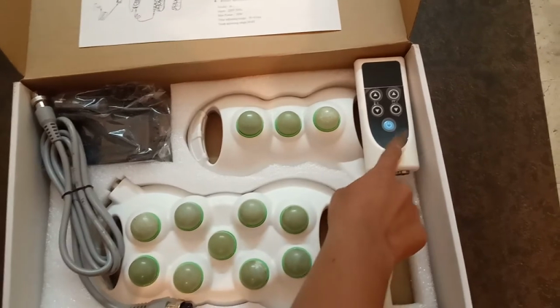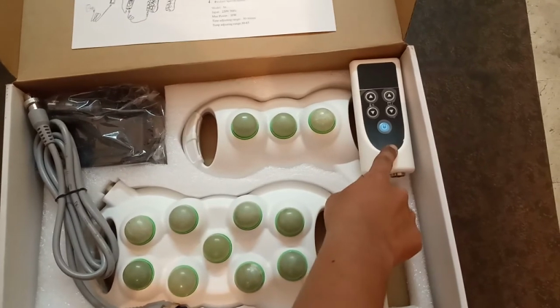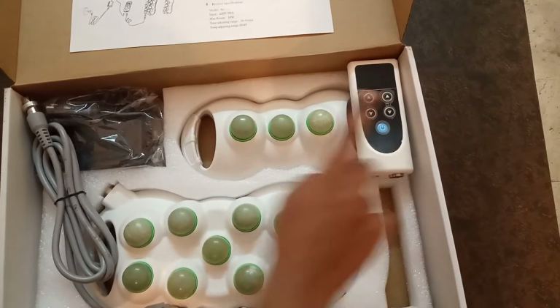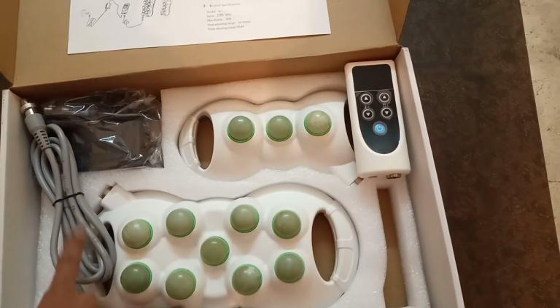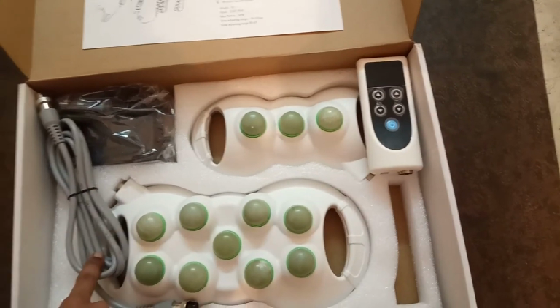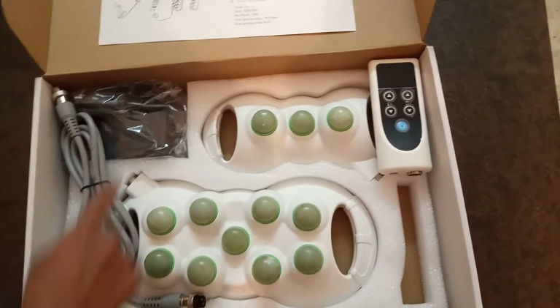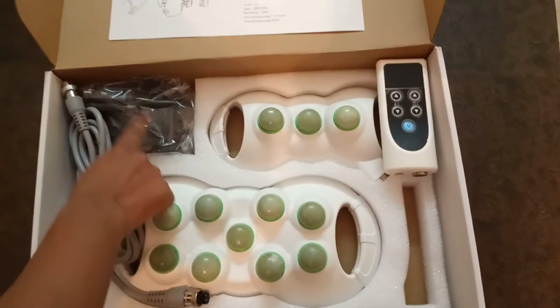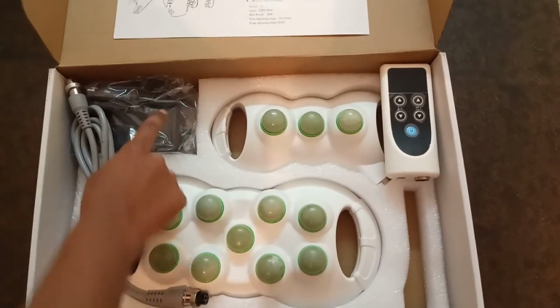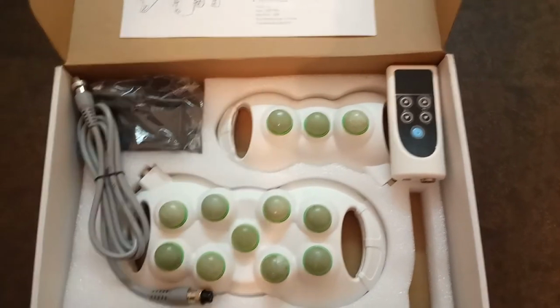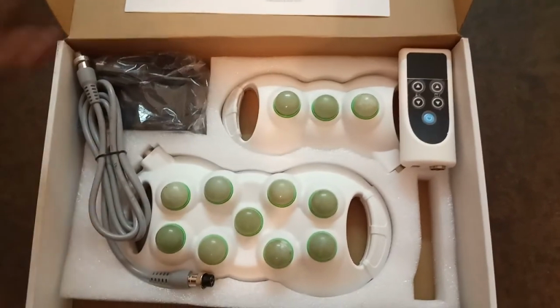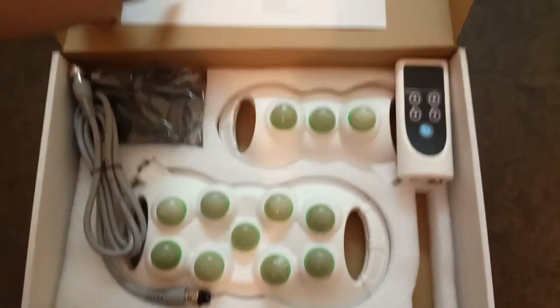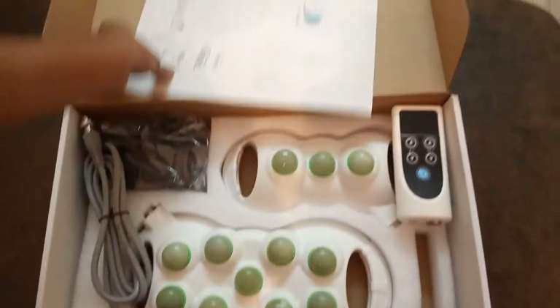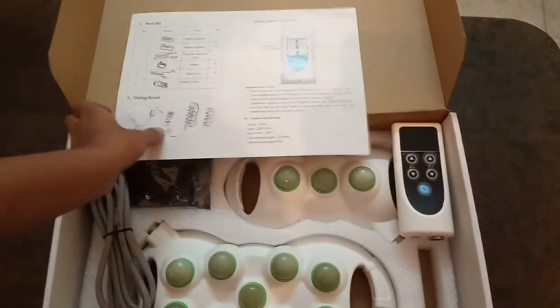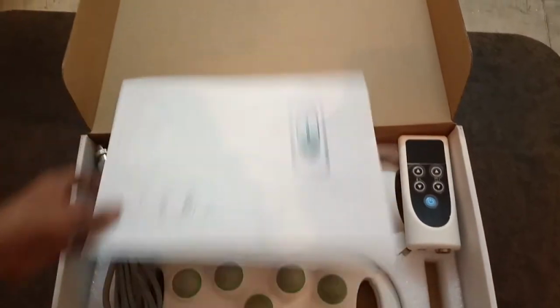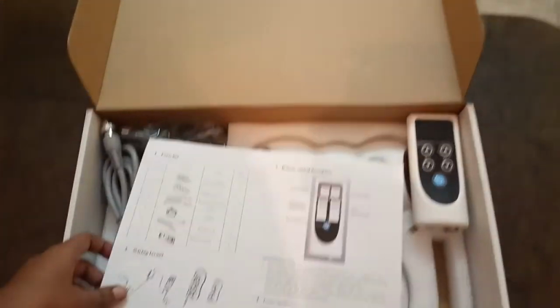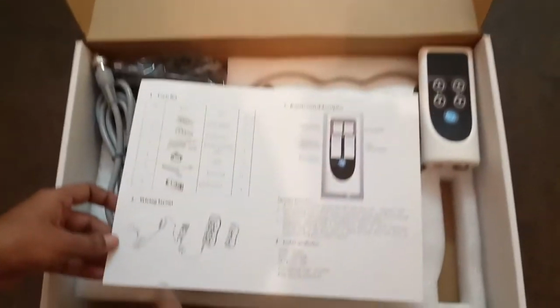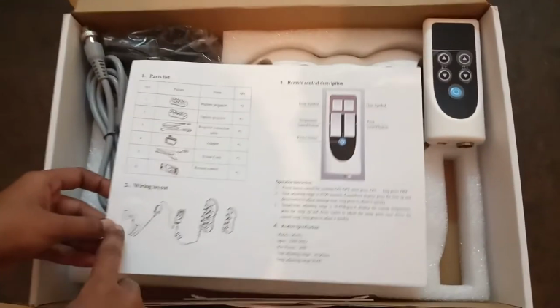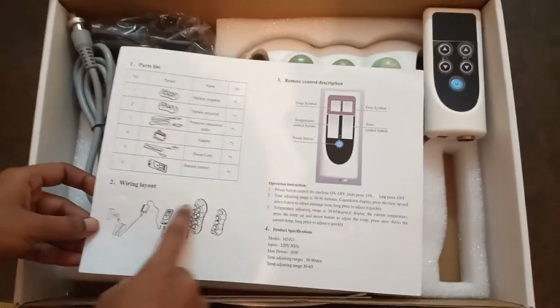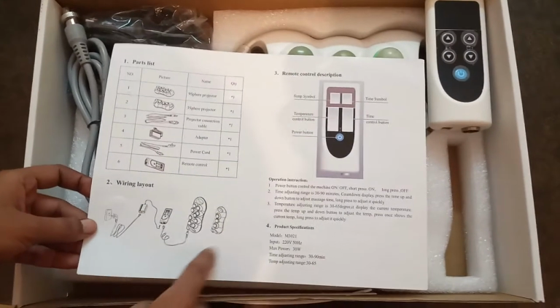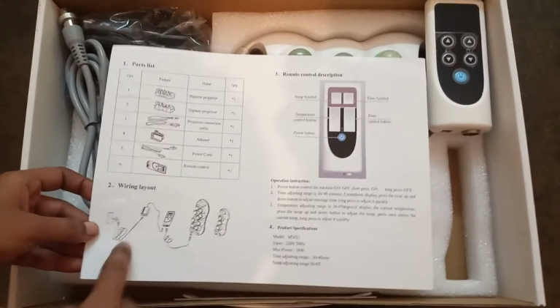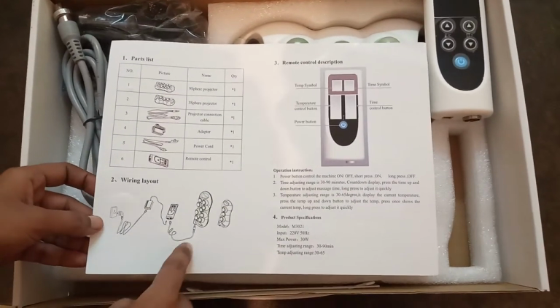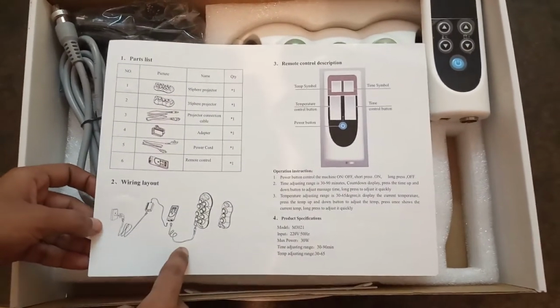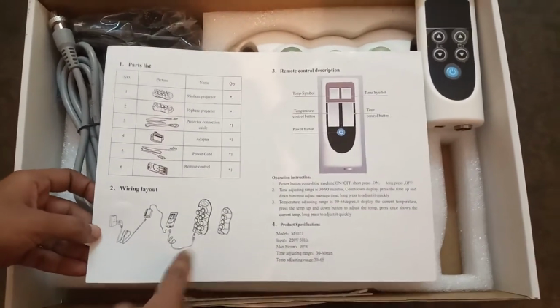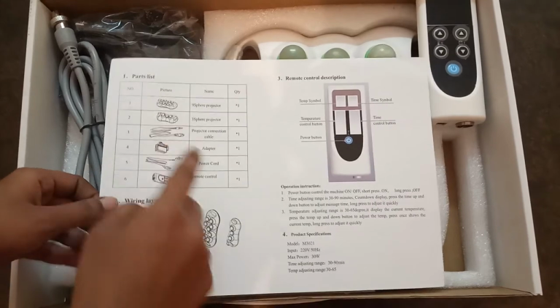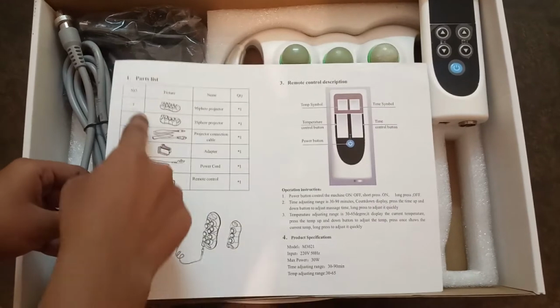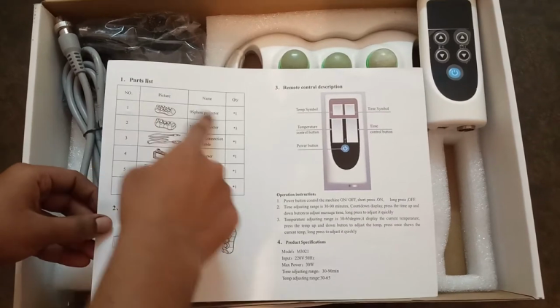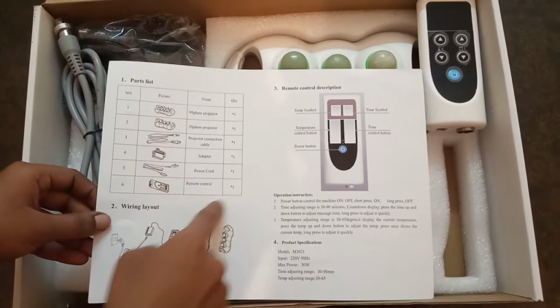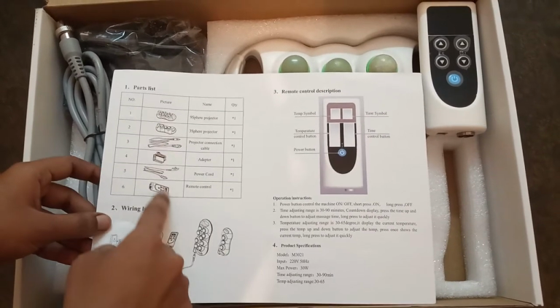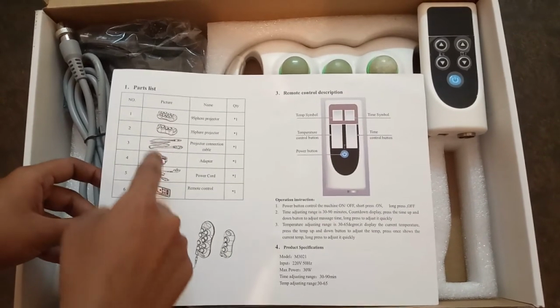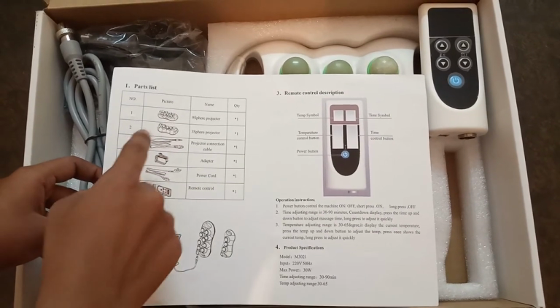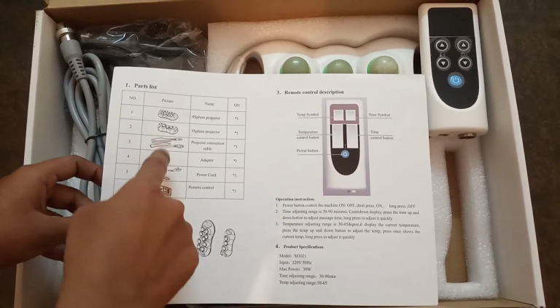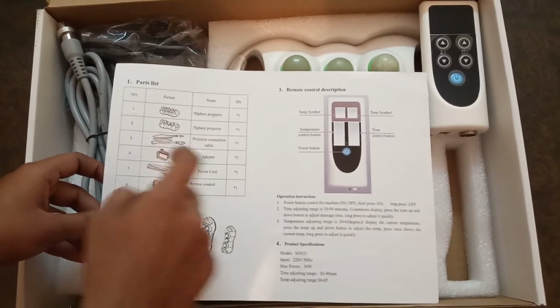This is the remote, this is the cable wire, this is the adapter, and this is the user manual. Here friends, you can easily connect by watching this wiring layout. These are all the parts you will find in this kit.